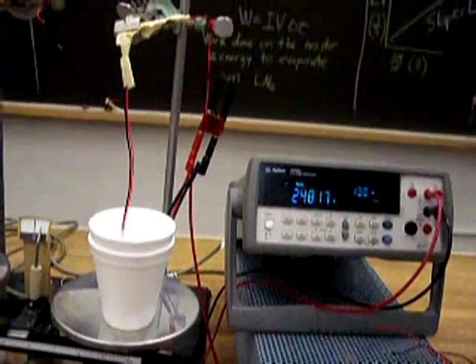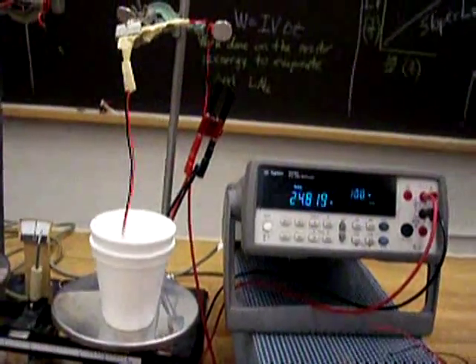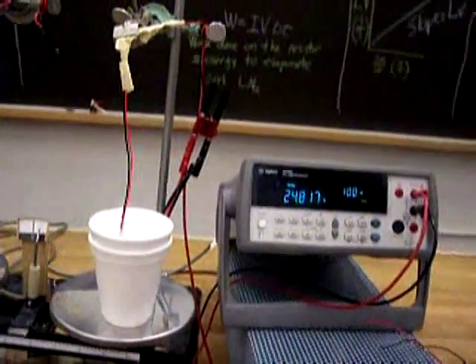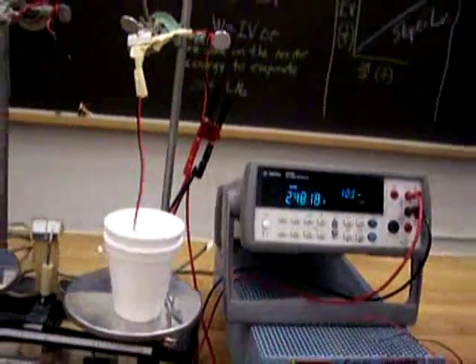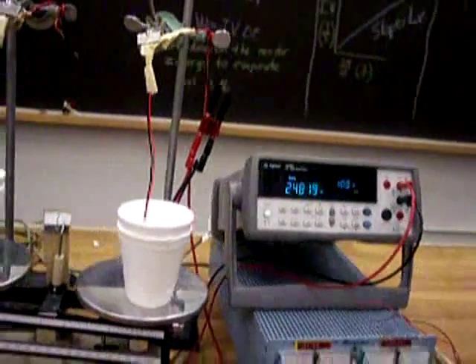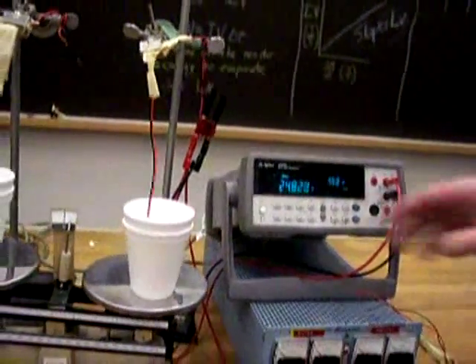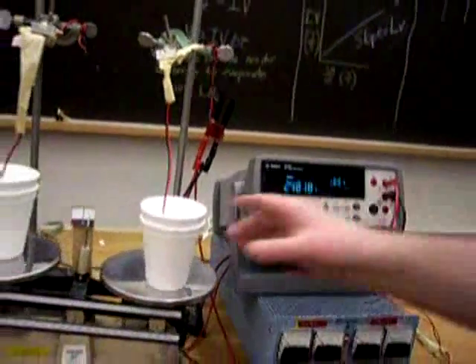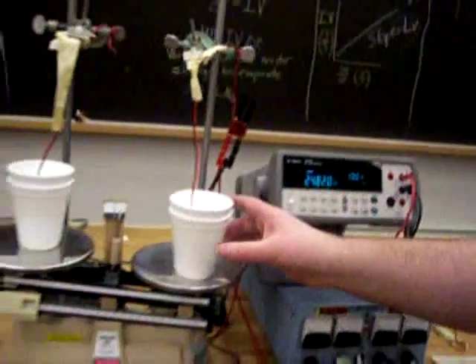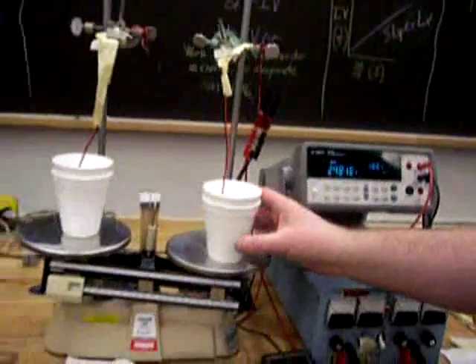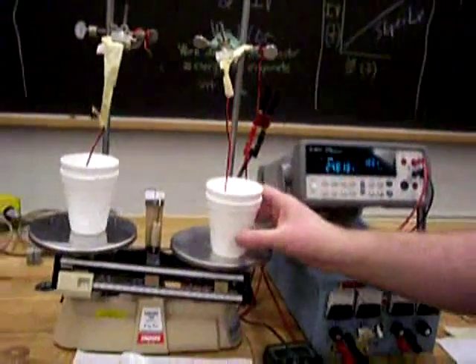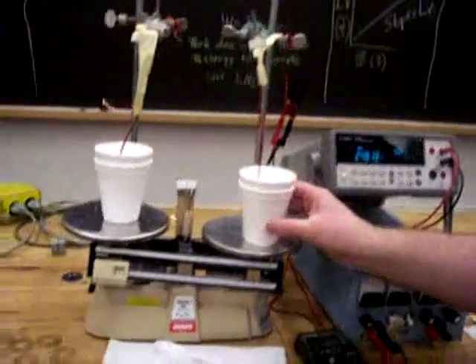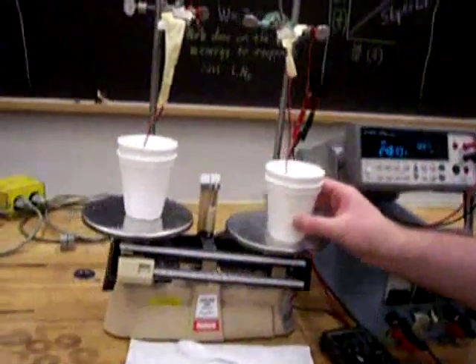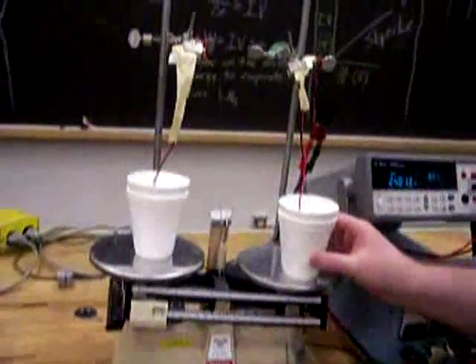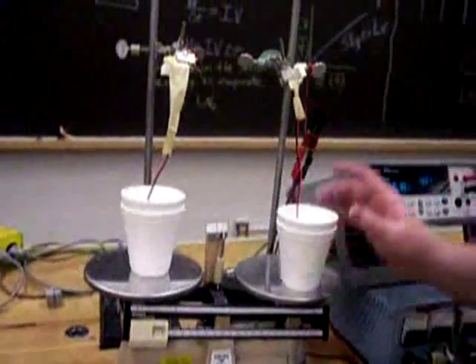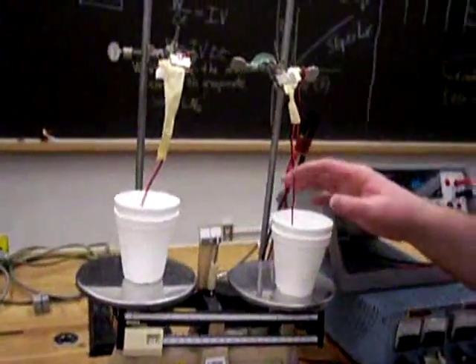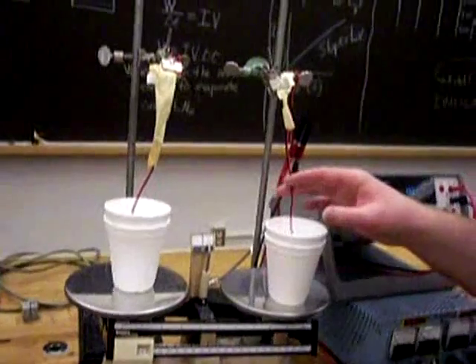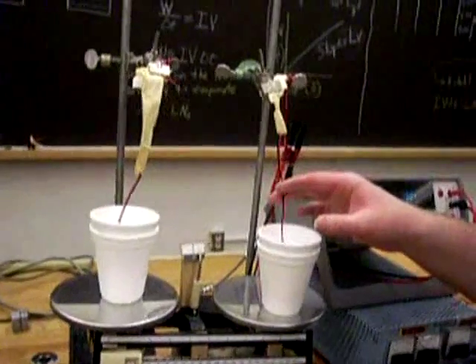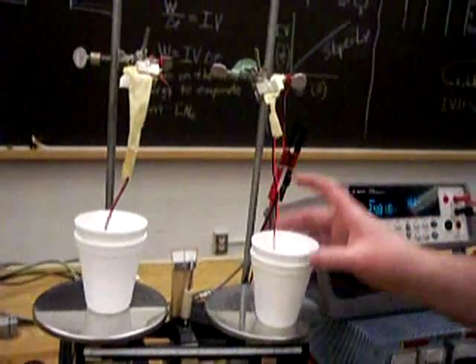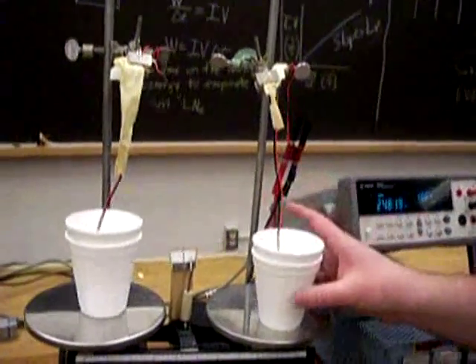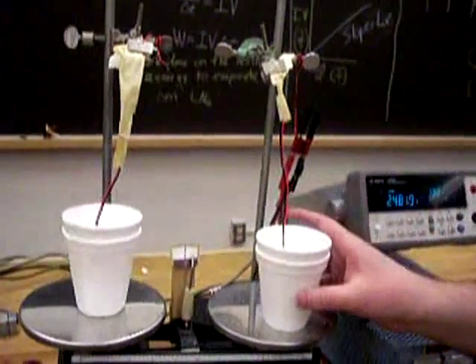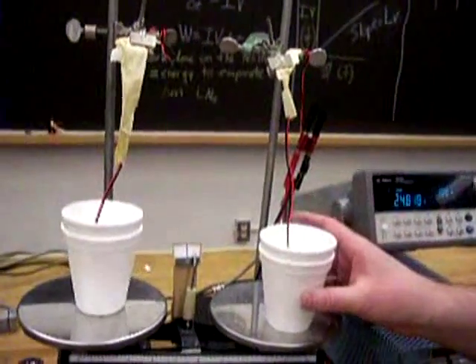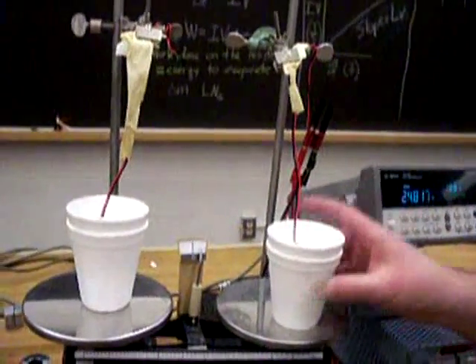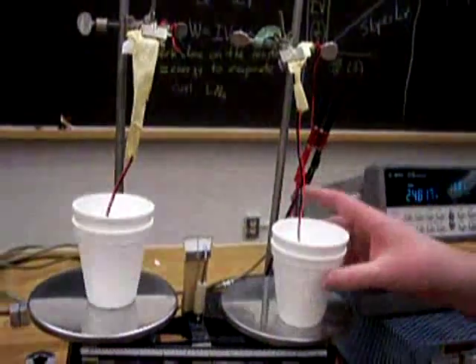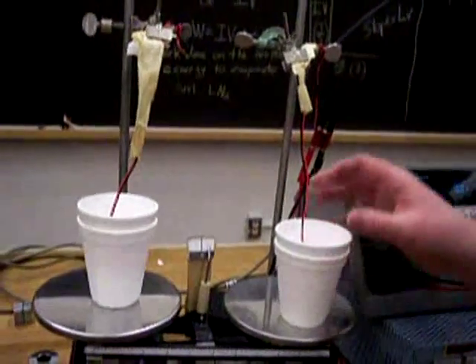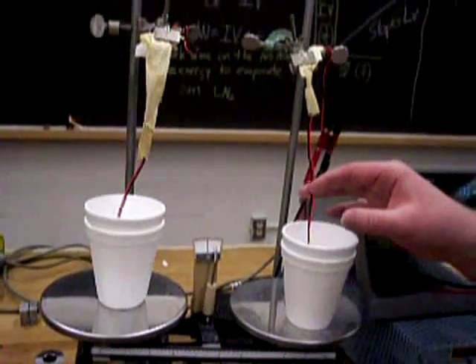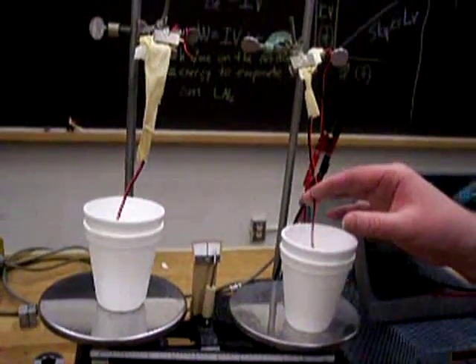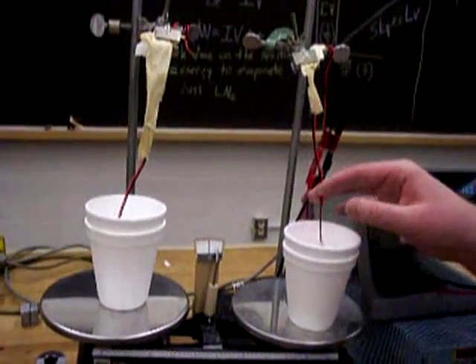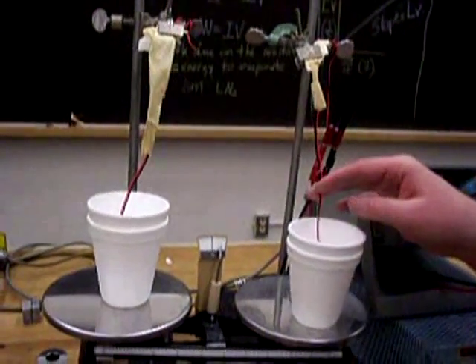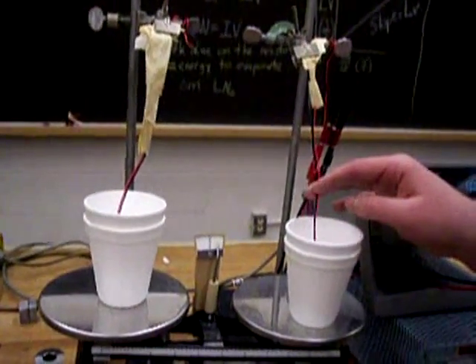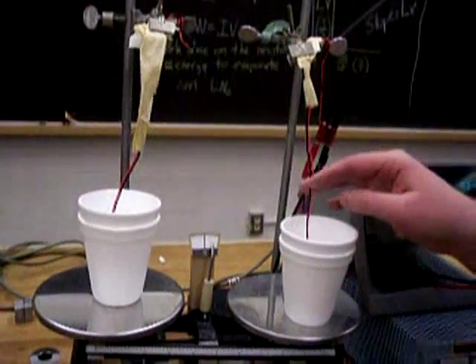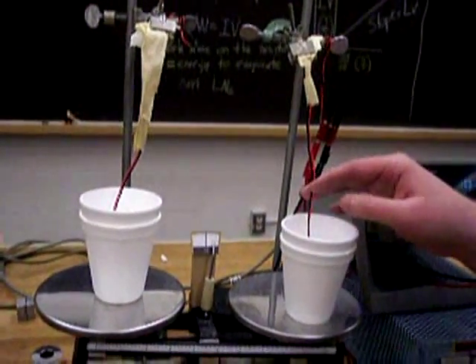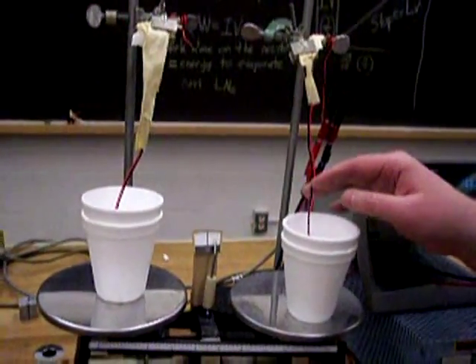While the resistor is in this cup, make sure it's never touching the sides of the cup.